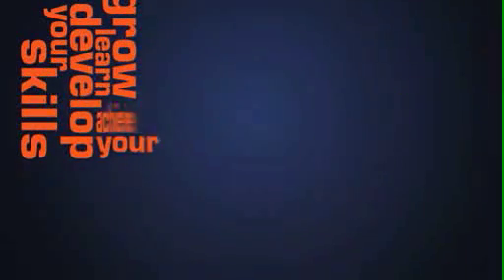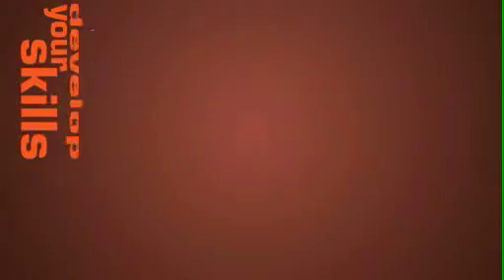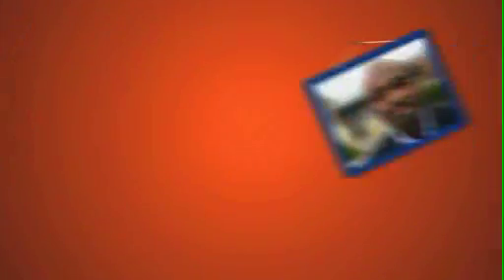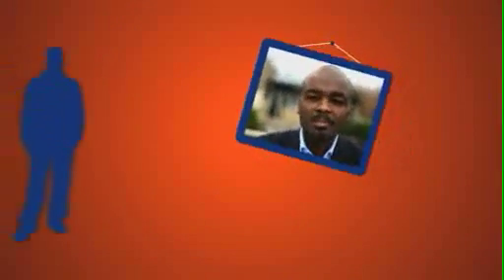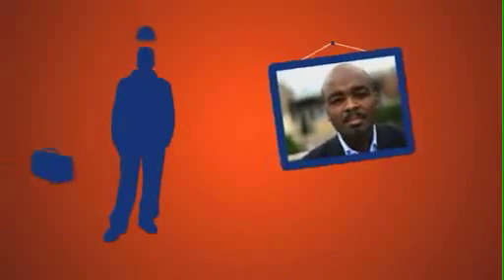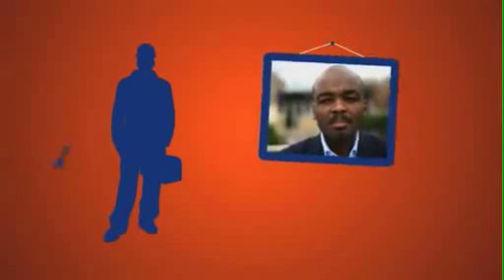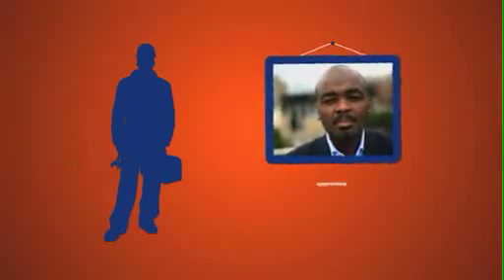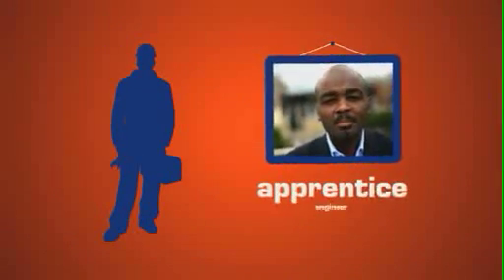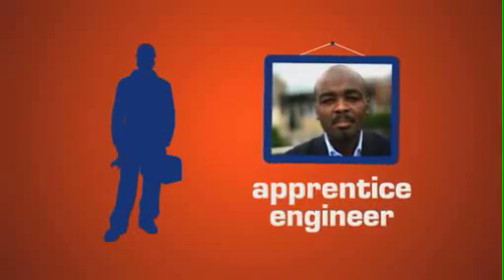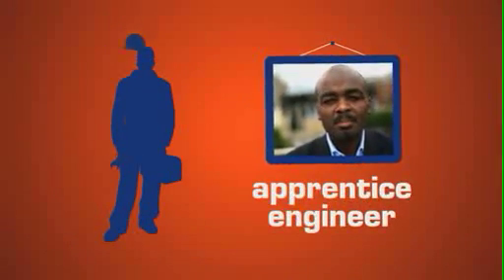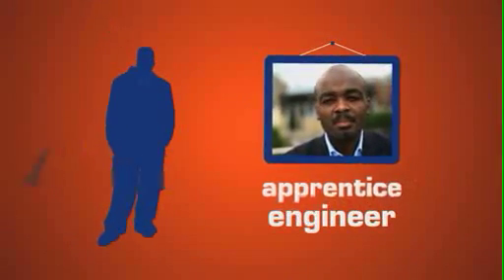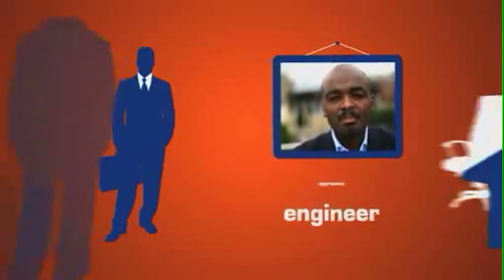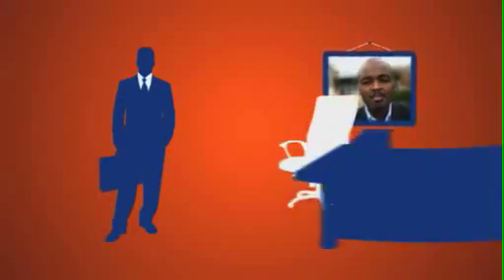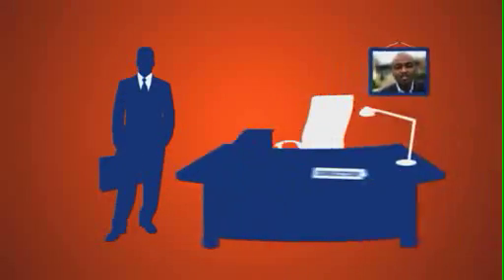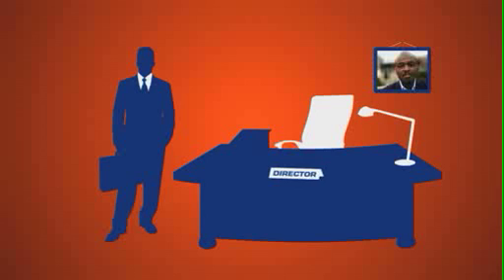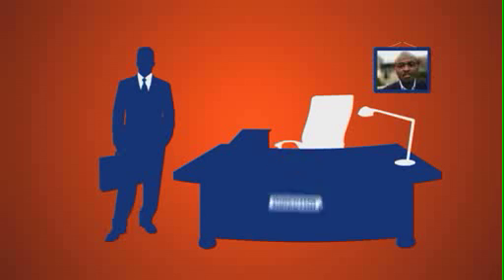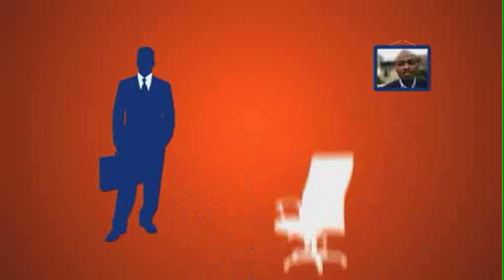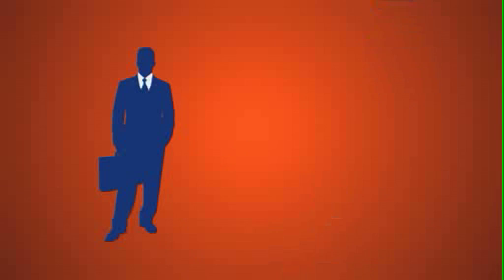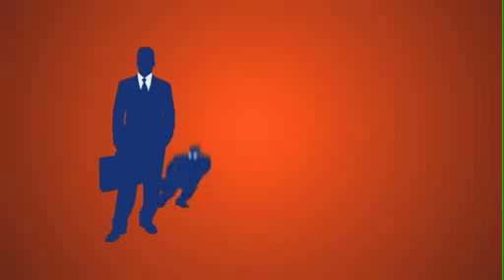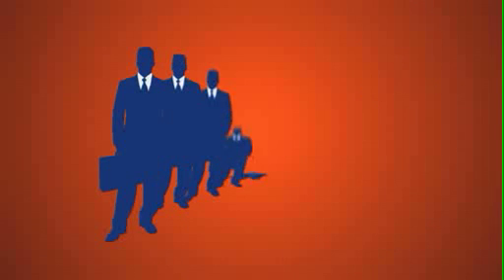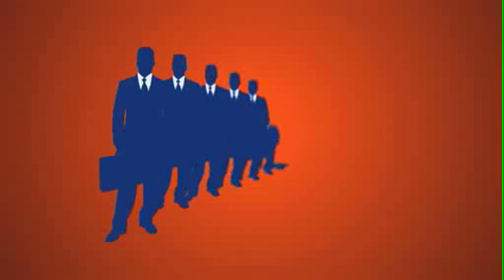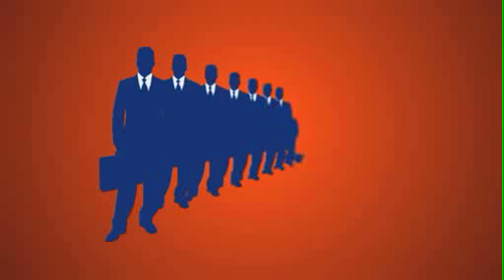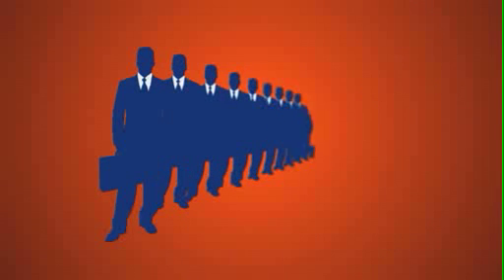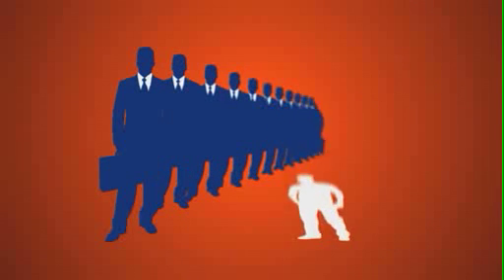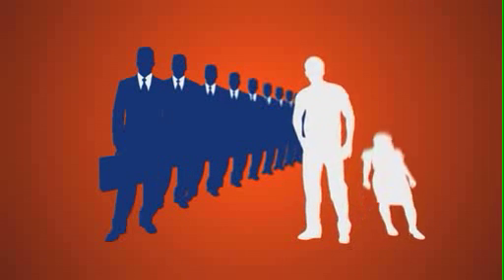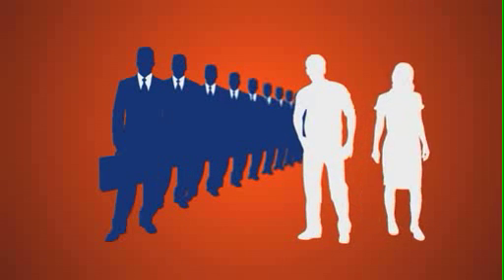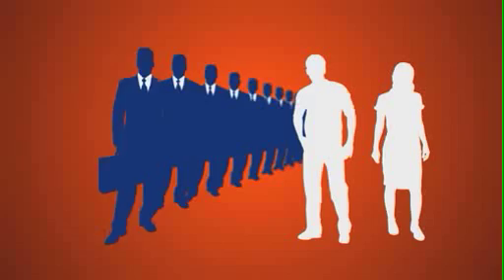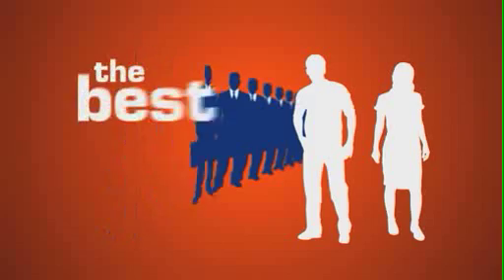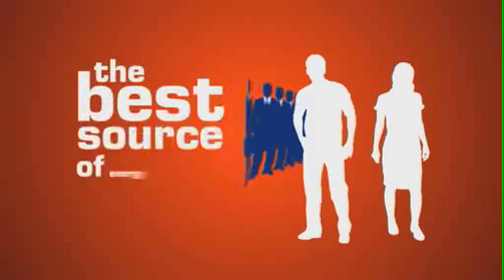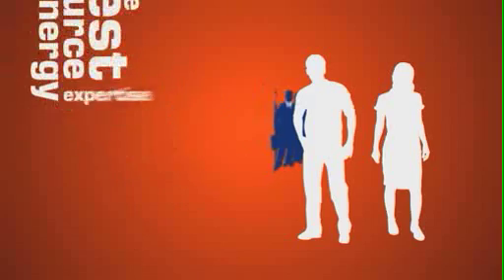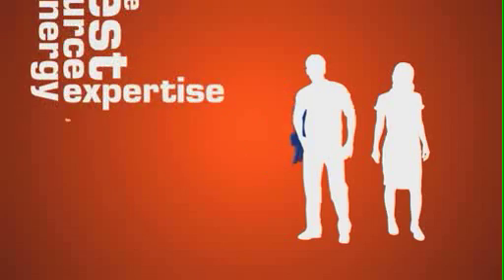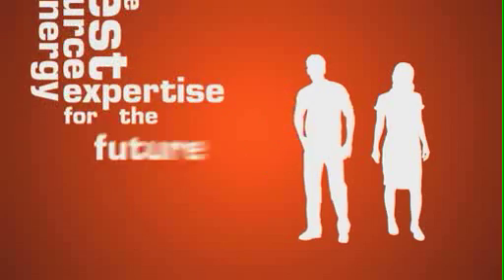Take Patrick. He started out as an apprentice engineer, and now he's a director. EDF Energy needs more people like Patrick and people like you, to help us be the best source of energy expertise for the future.